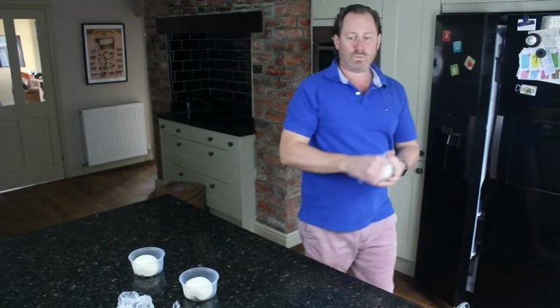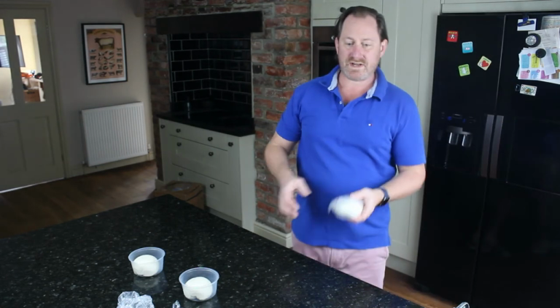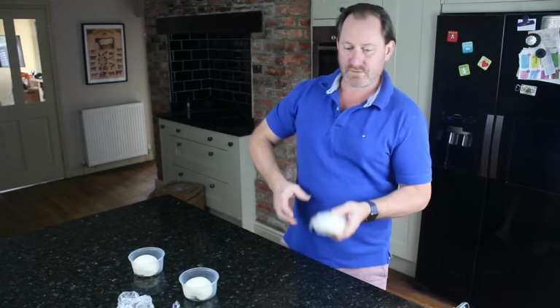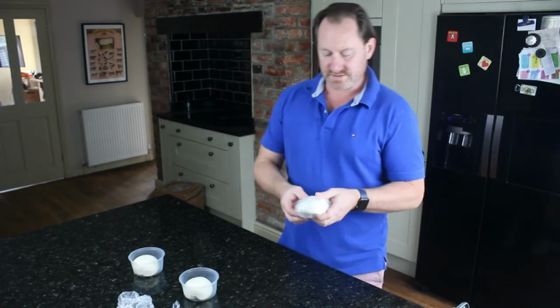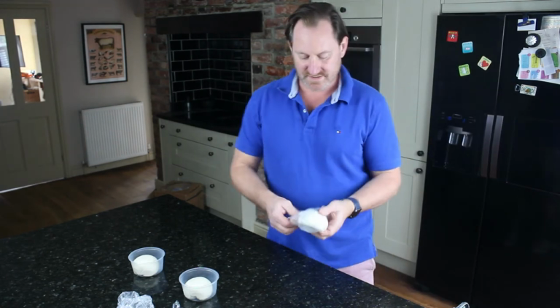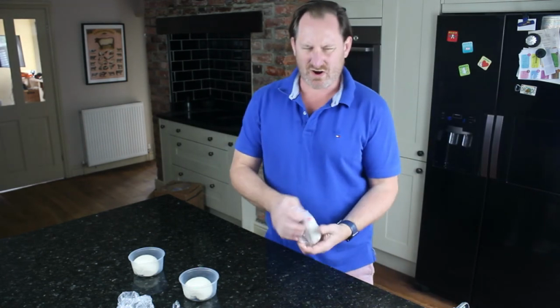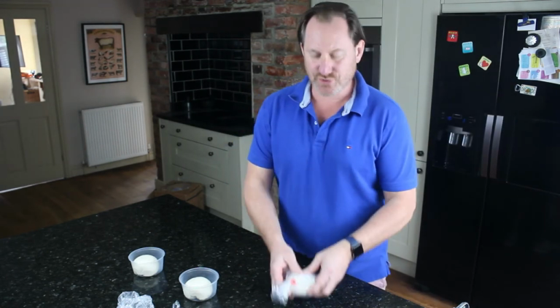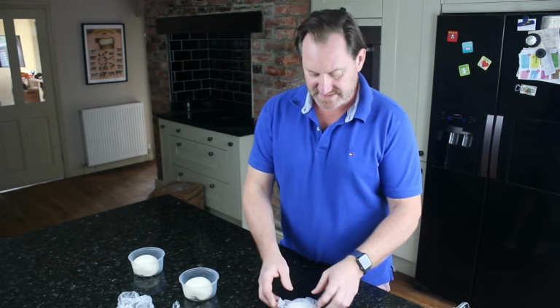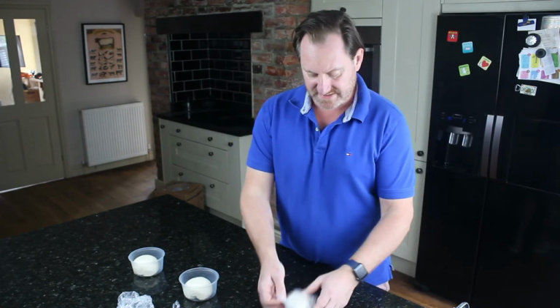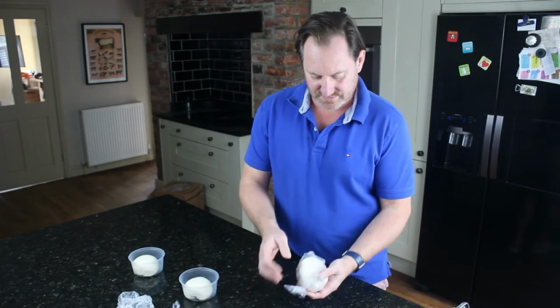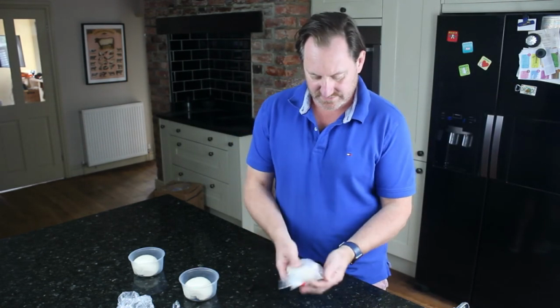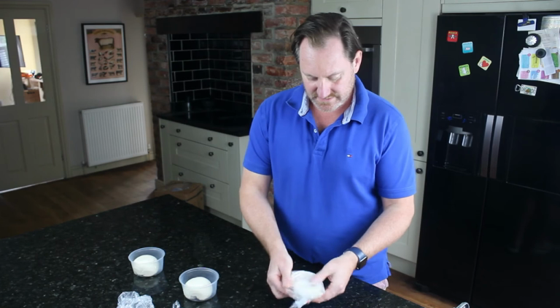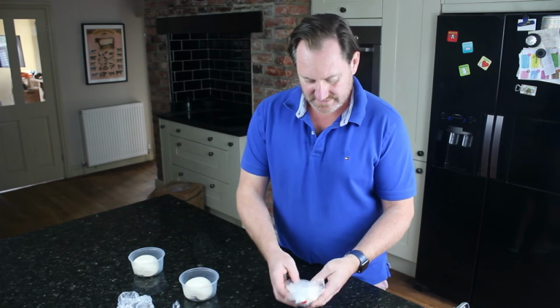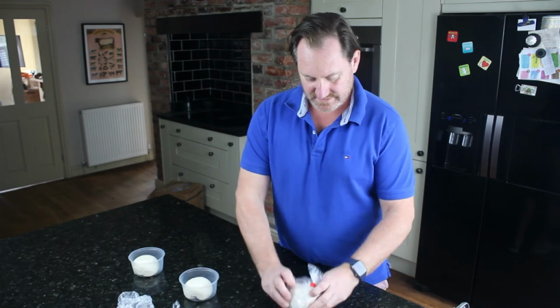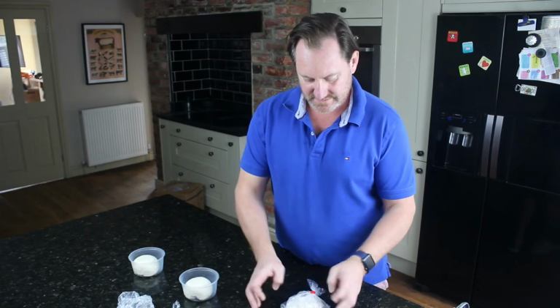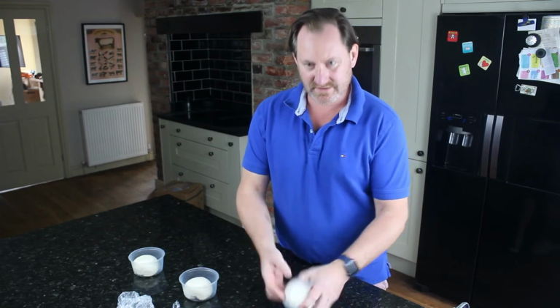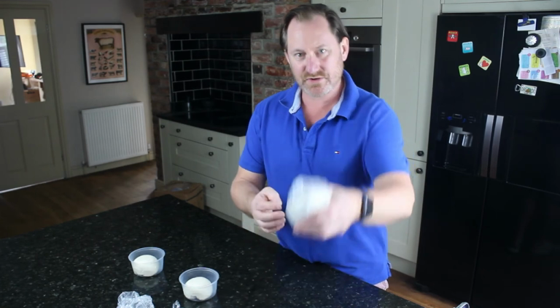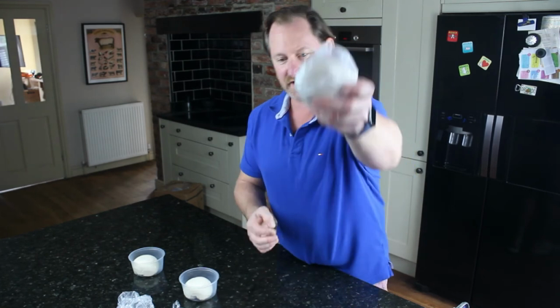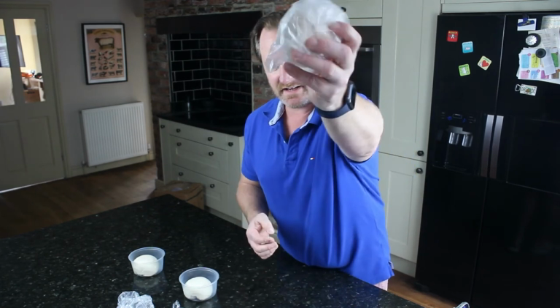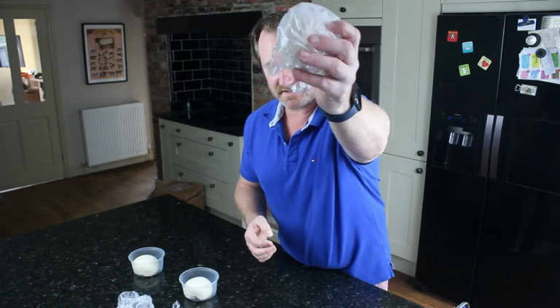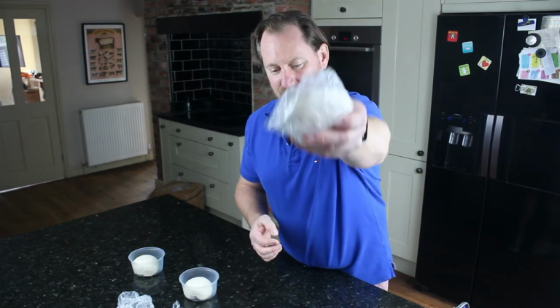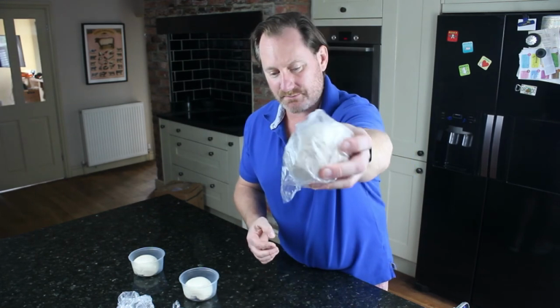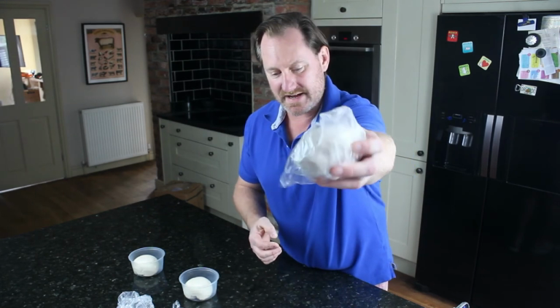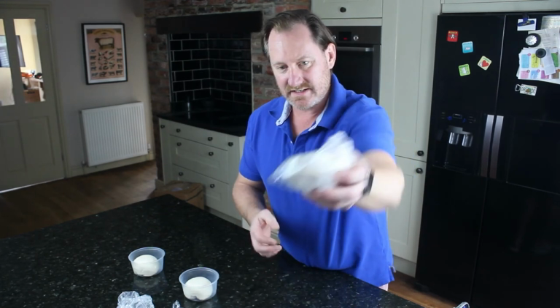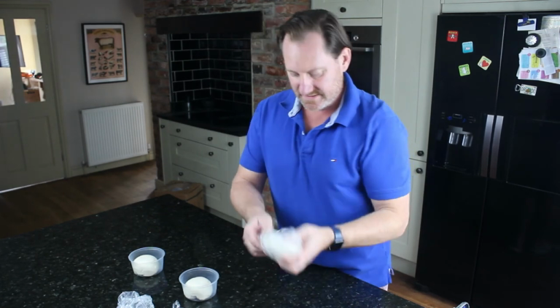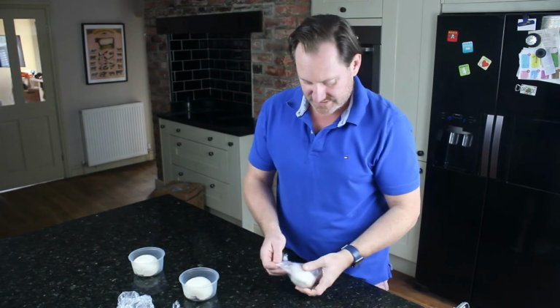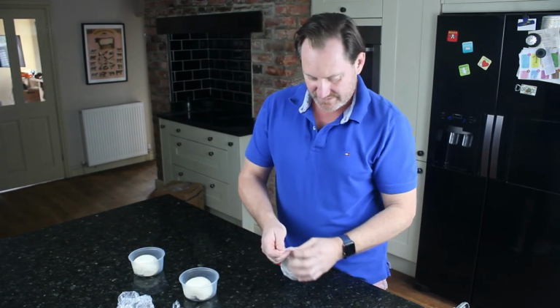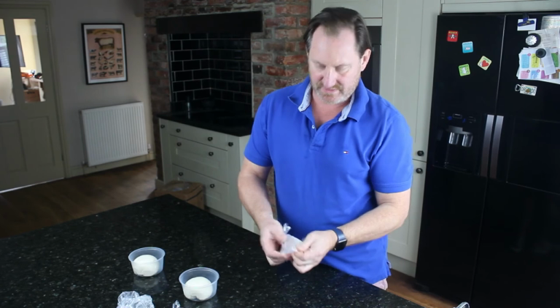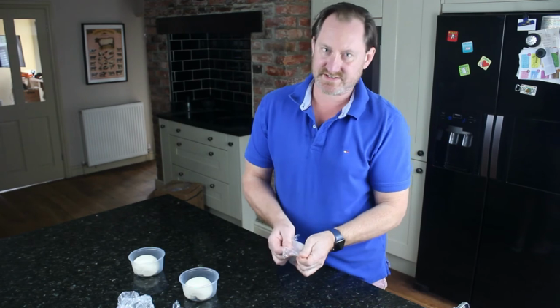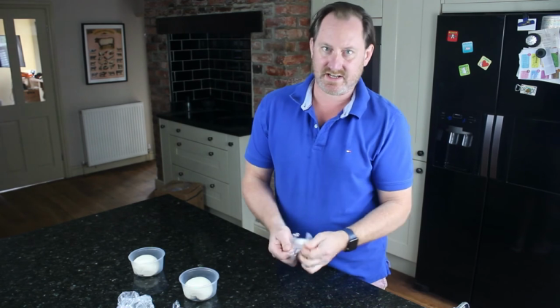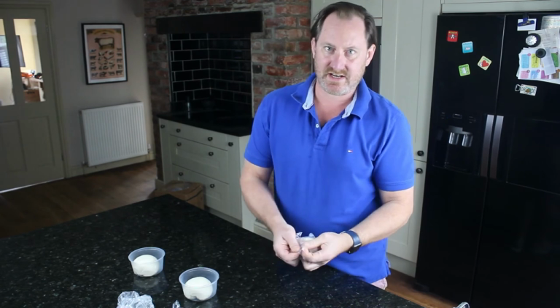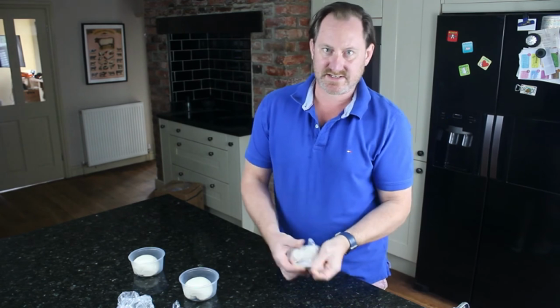When the dough is frozen, they are so easy to handle. If you look at that, you can see with the bag it's very, very easy to work with and tear it out.